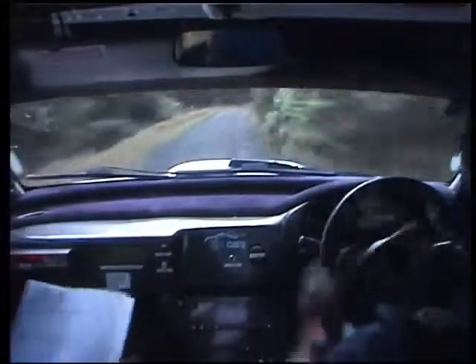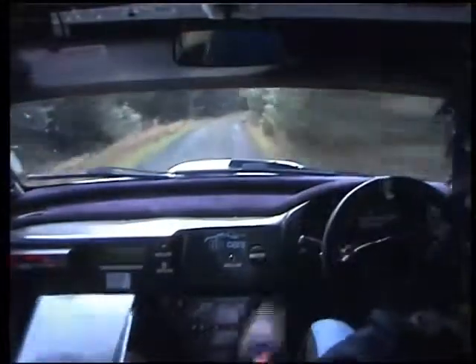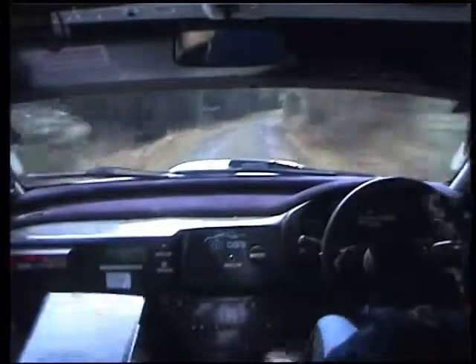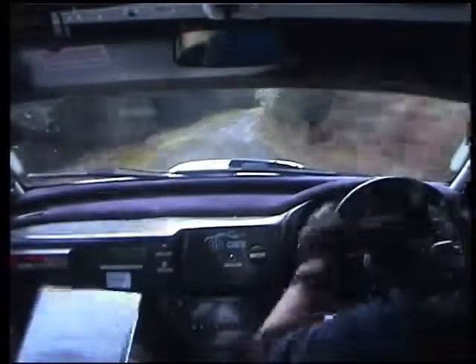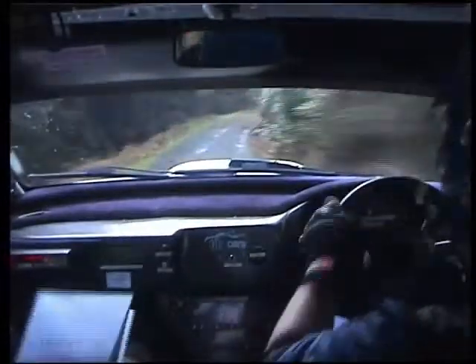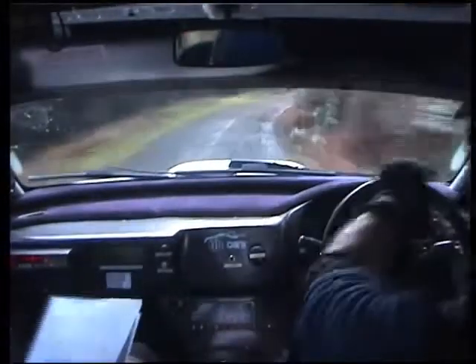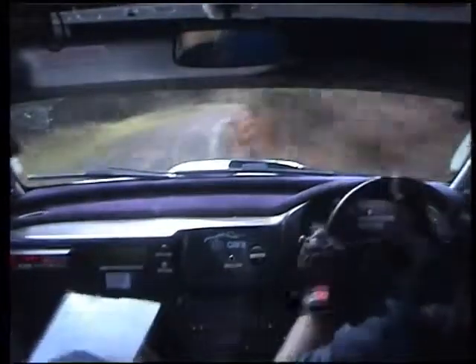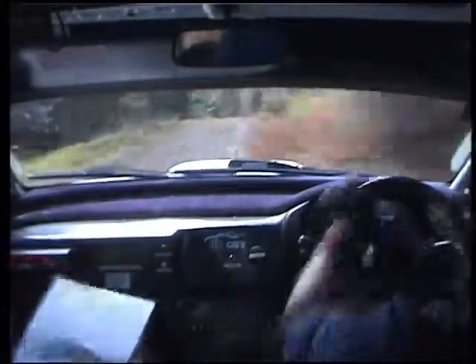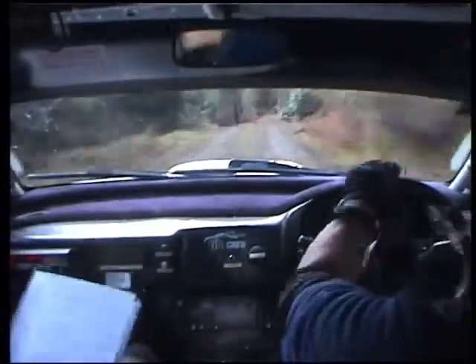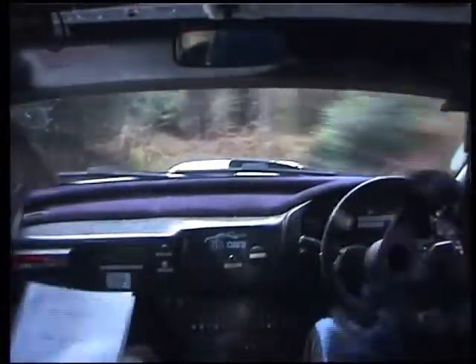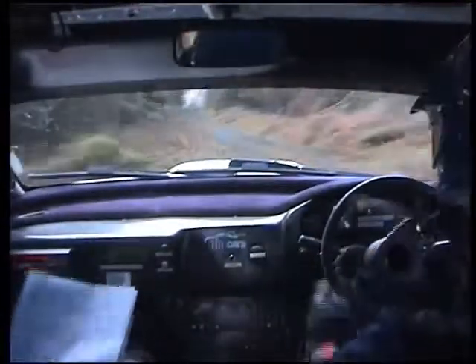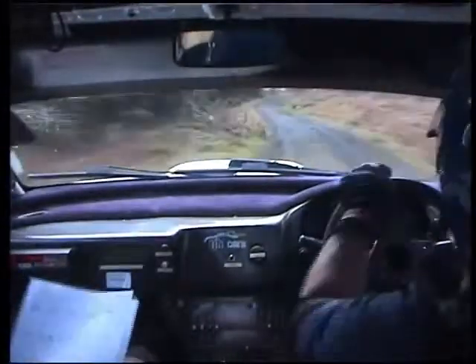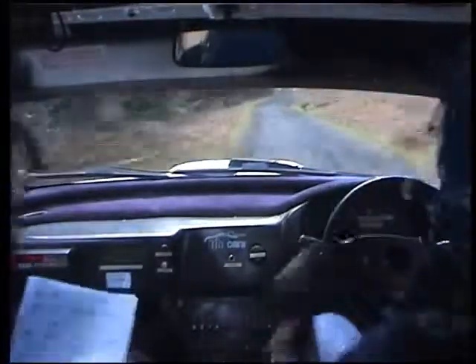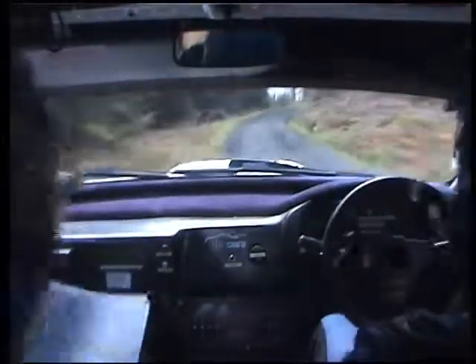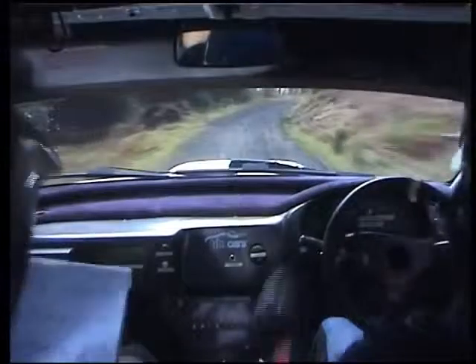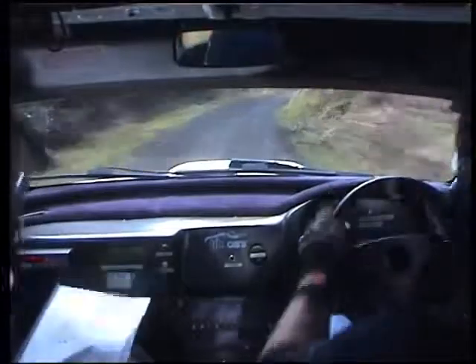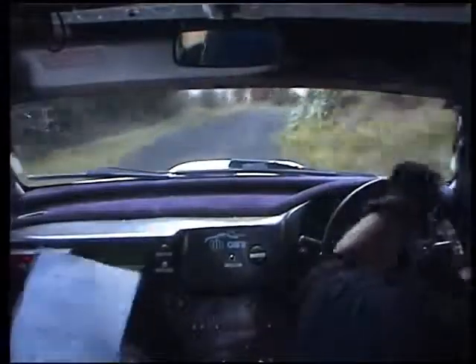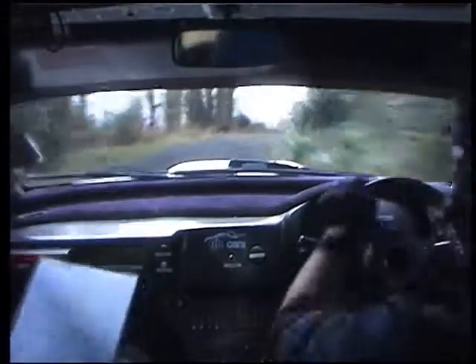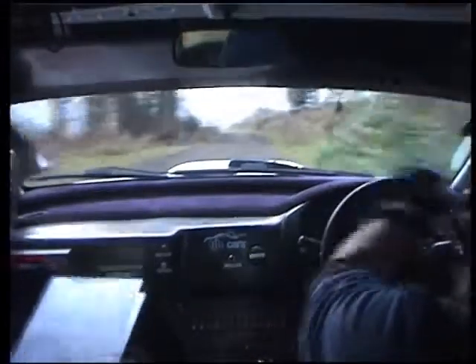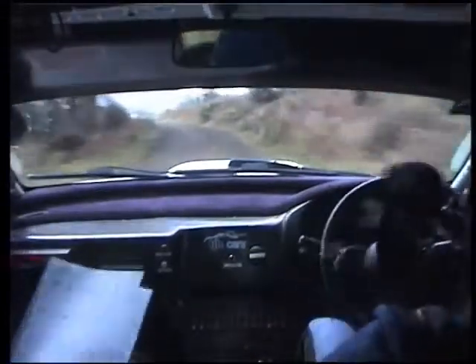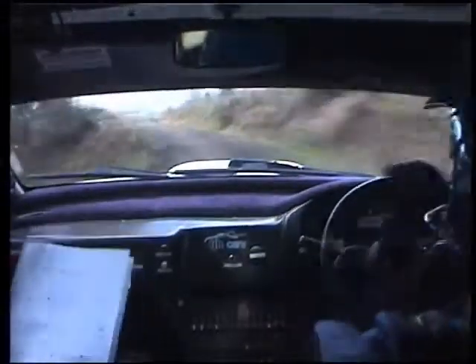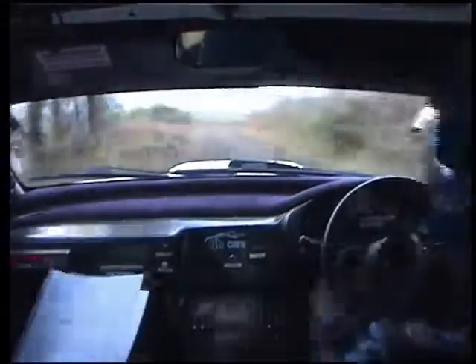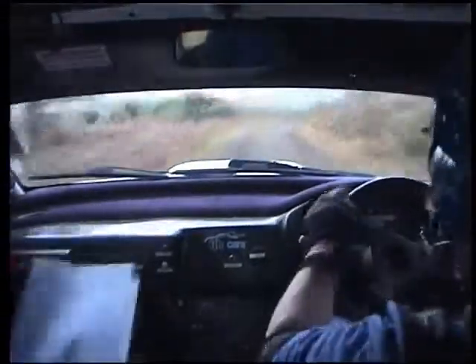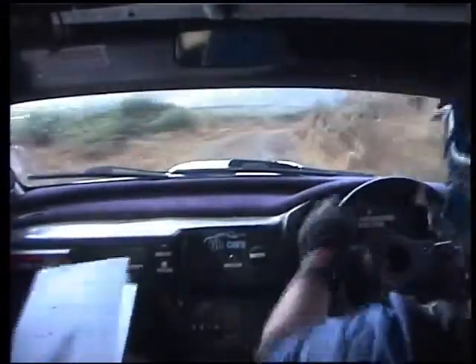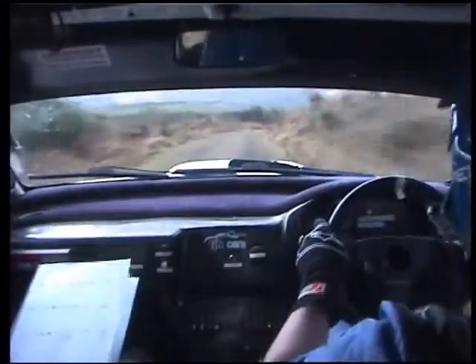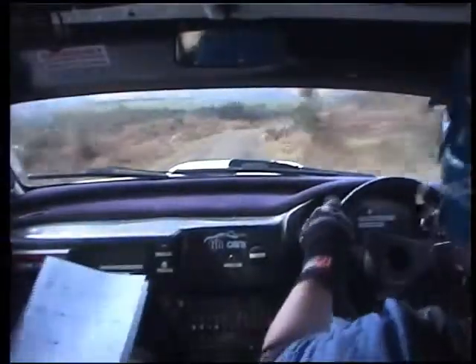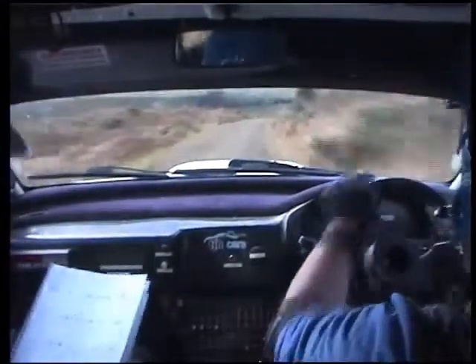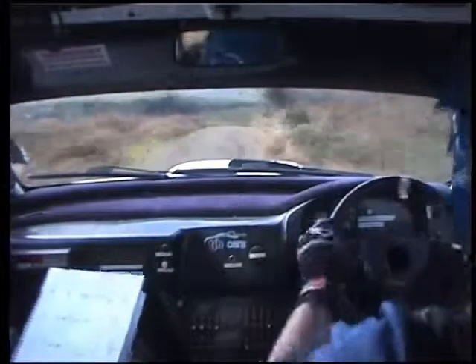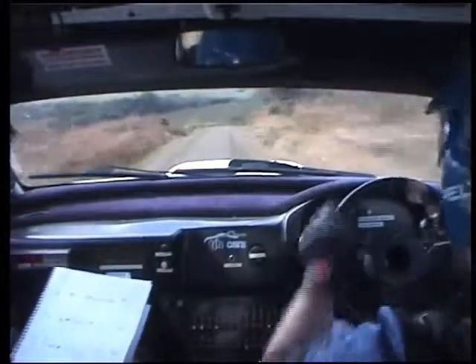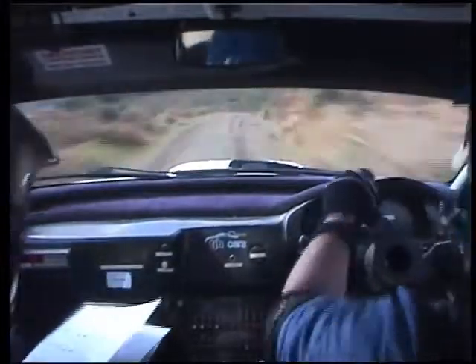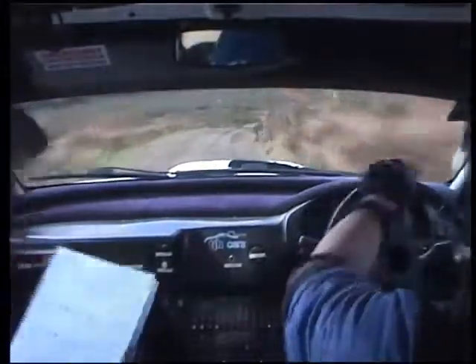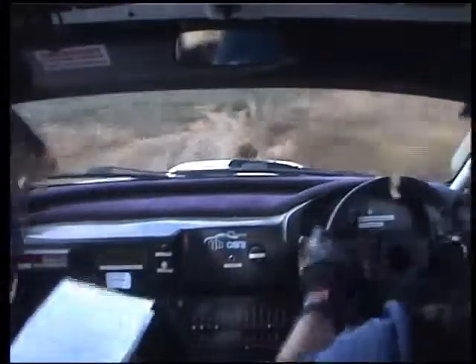And 1 left, 40. 4 right, go on, you're okay. 4 right at the top, well done. 40, long 2 right. 30, 3 right at the 3. 3 right at the 3, and long 3 left. Slowing, square right, go on.